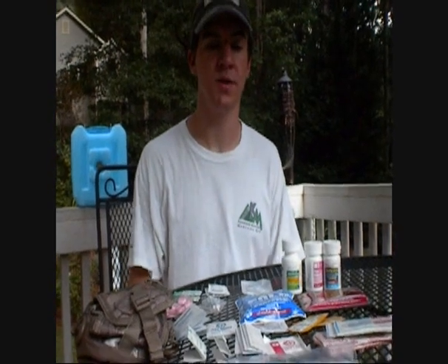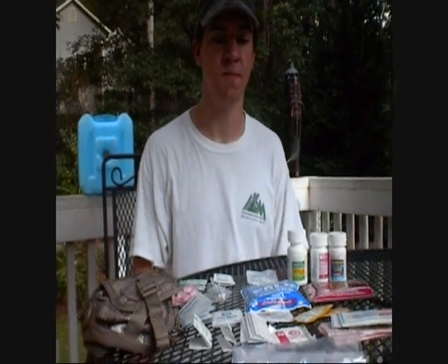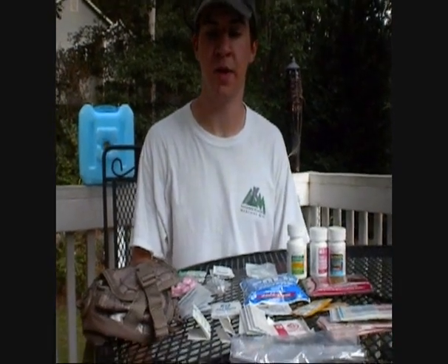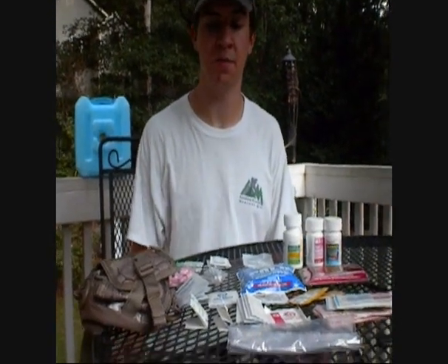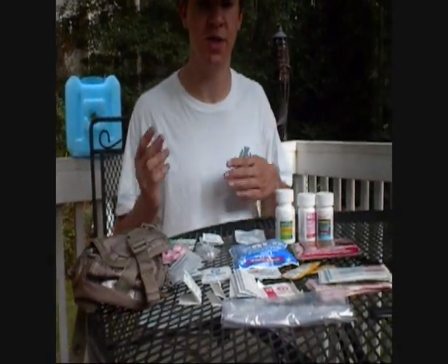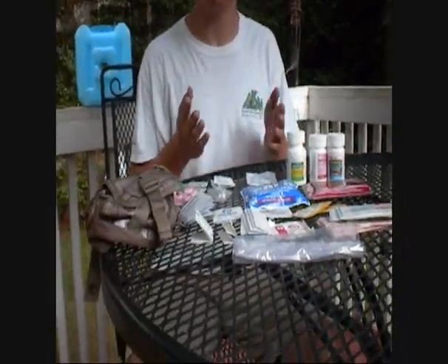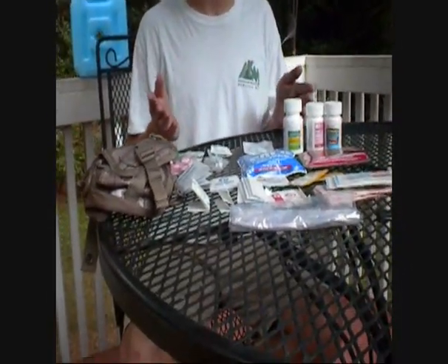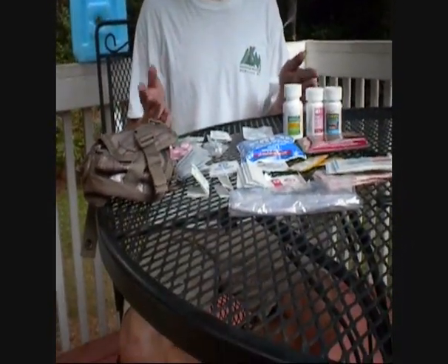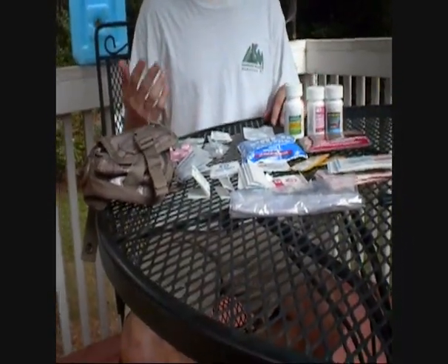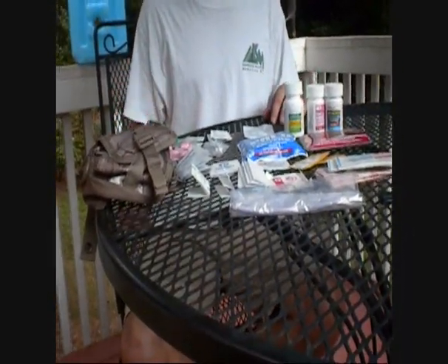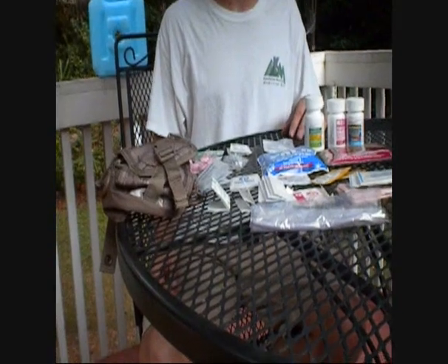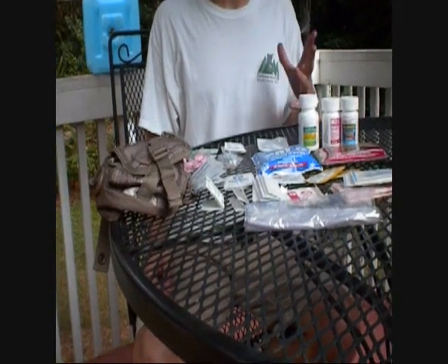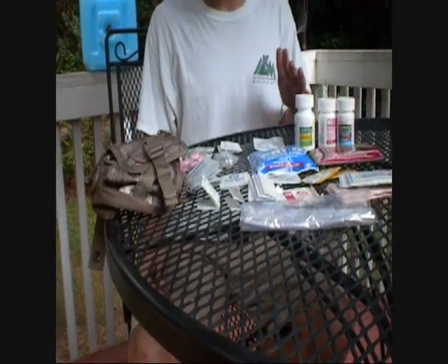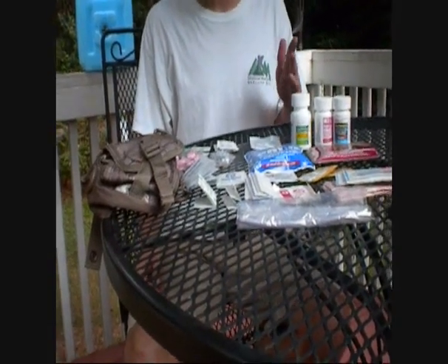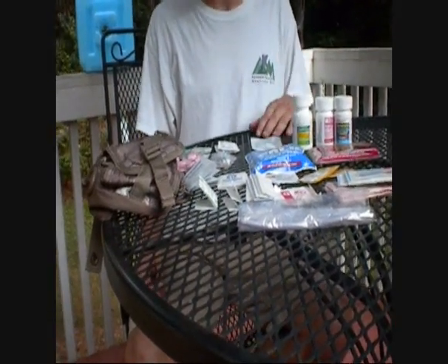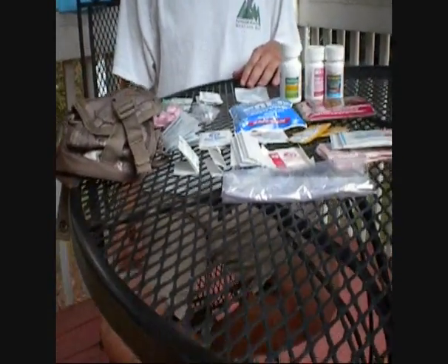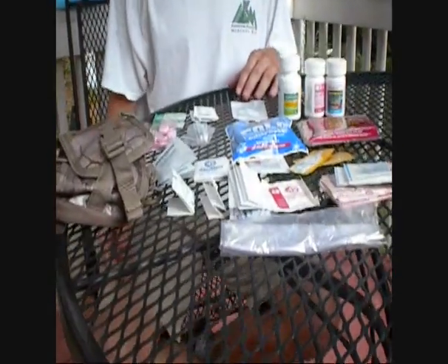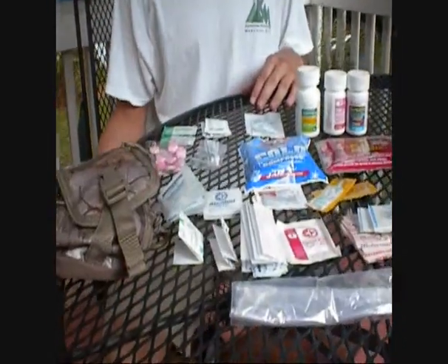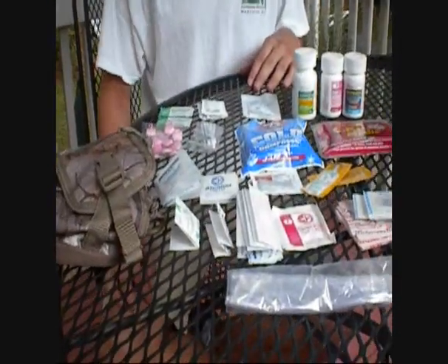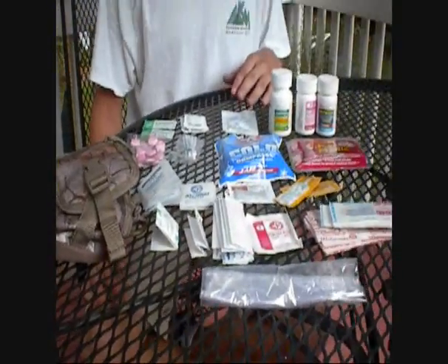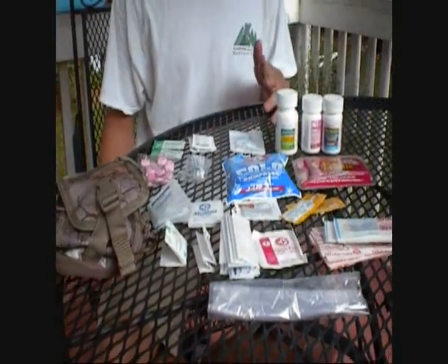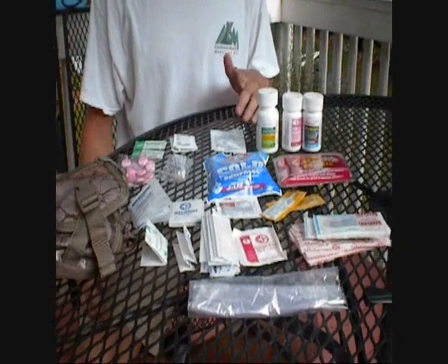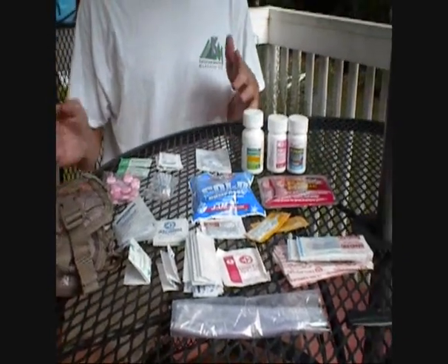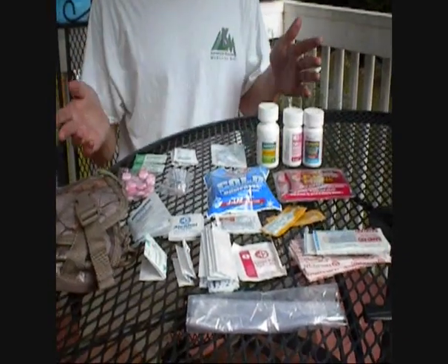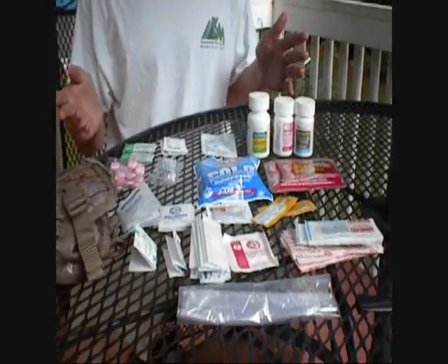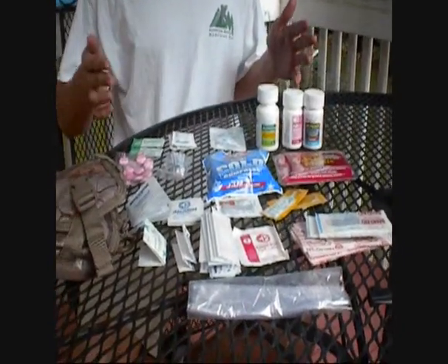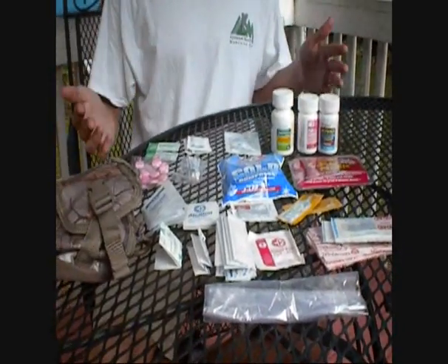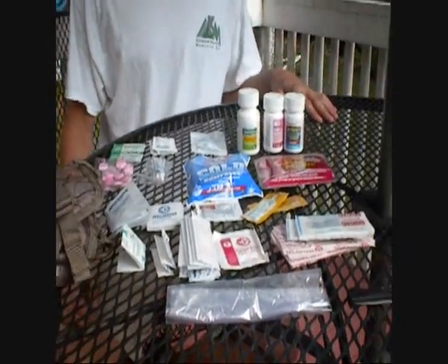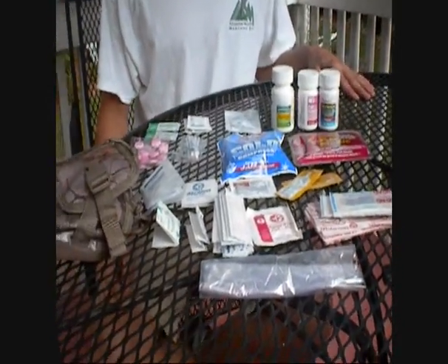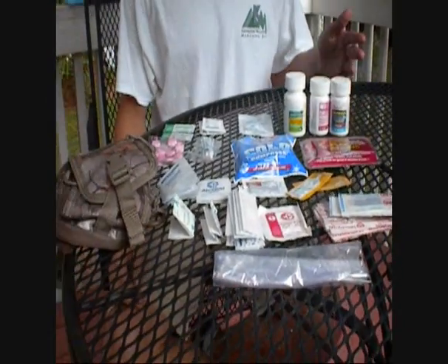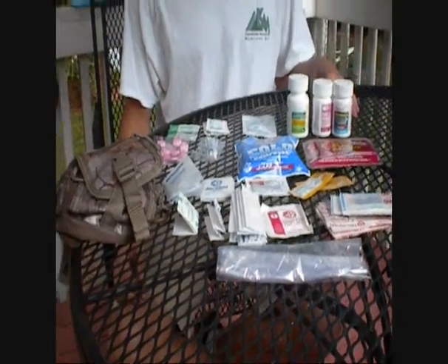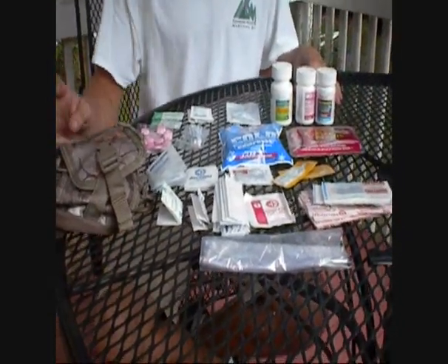Hey, so I'm Rob here, and I'm just showing you my first aid kit that I threw together for maybe about $20. This is just for my backpacking stuff. It's more than enough, but you never know when you might have to use it. So let's get started.